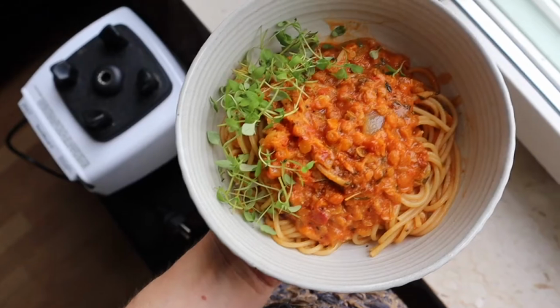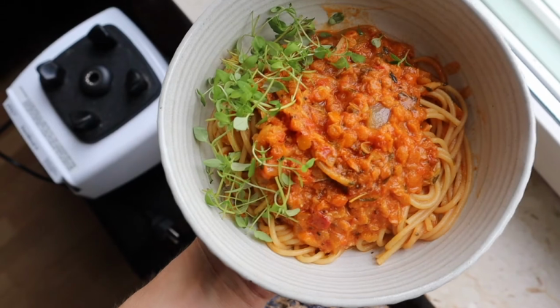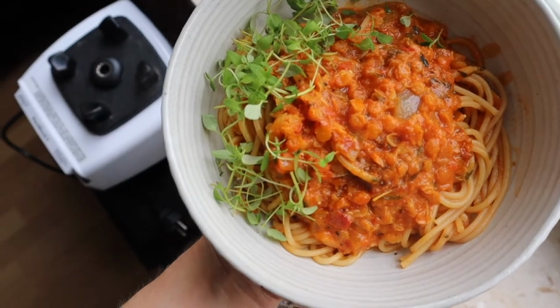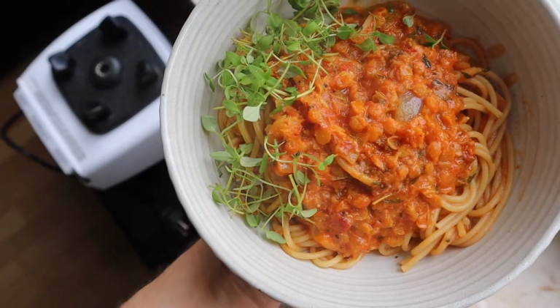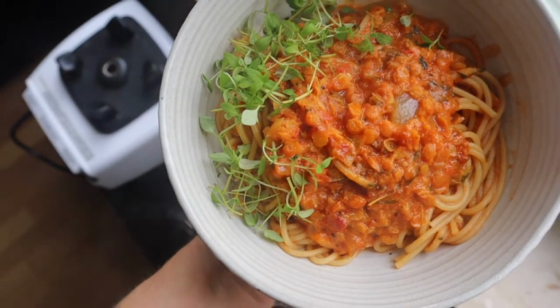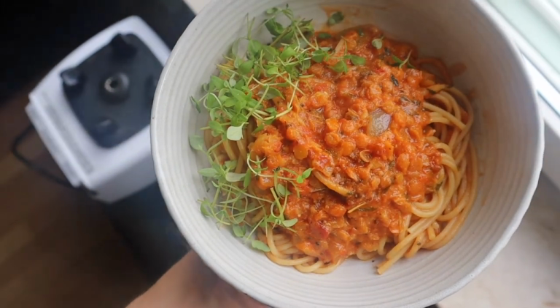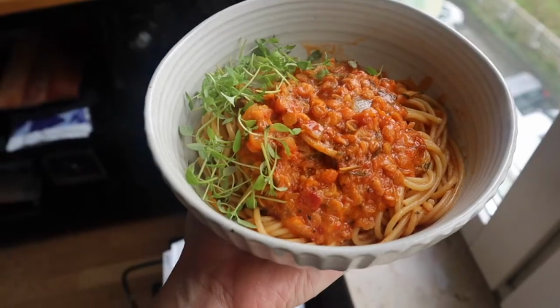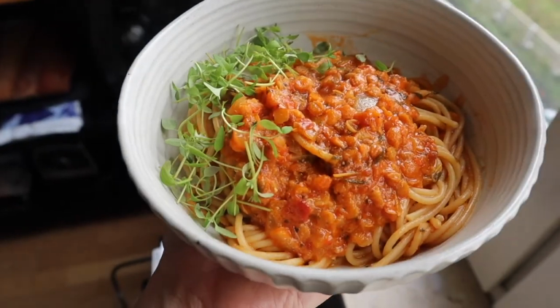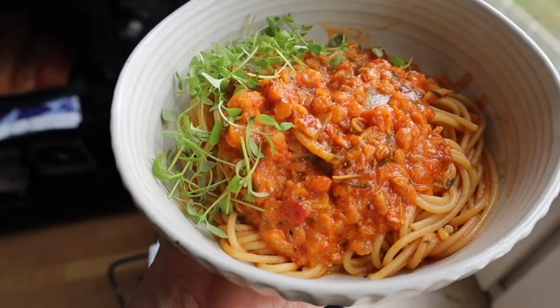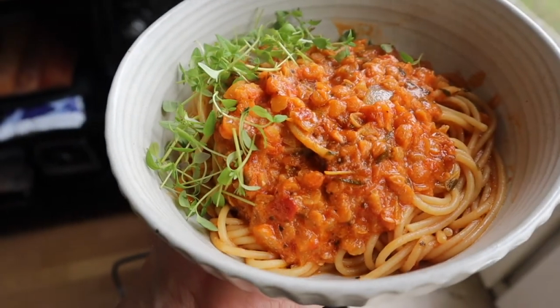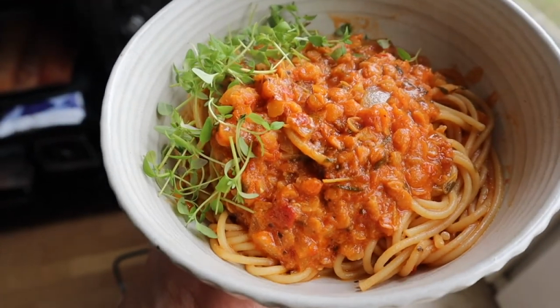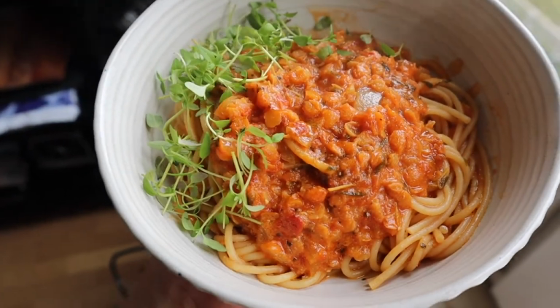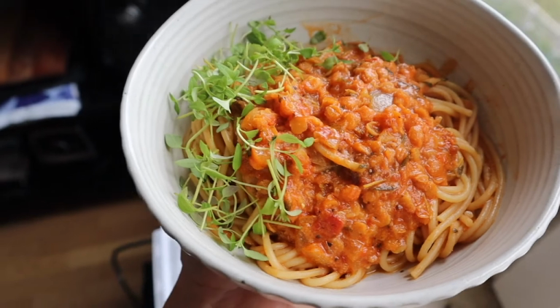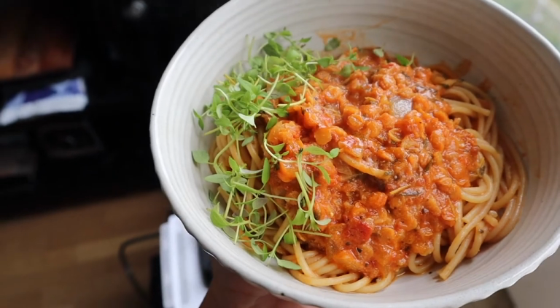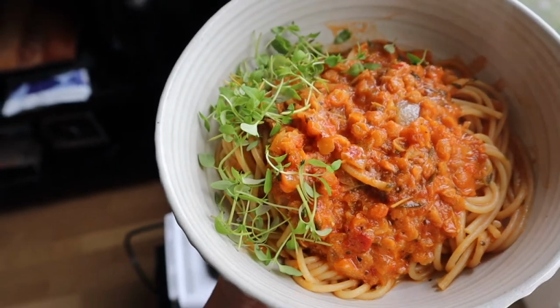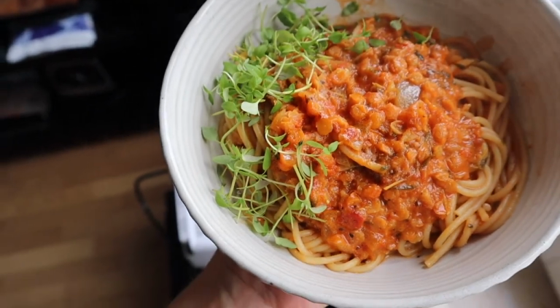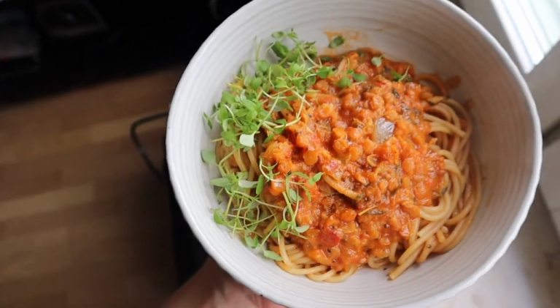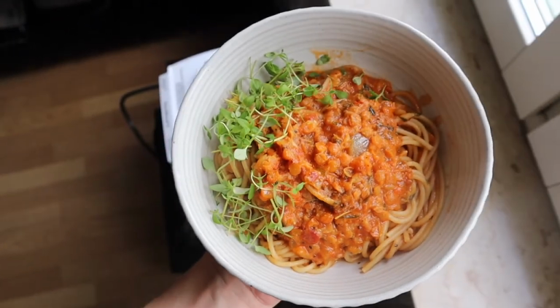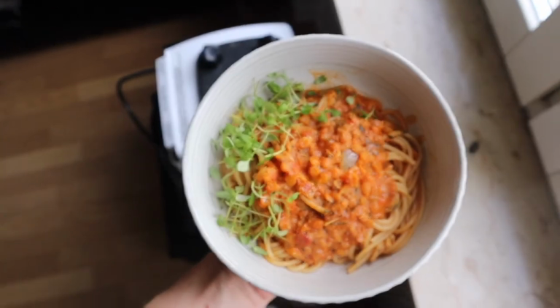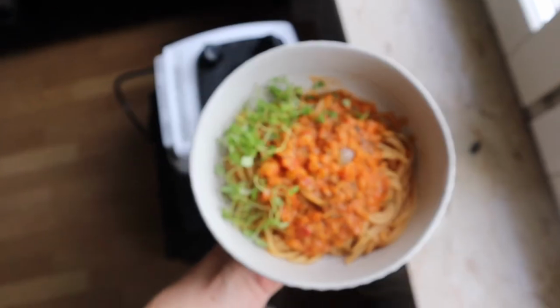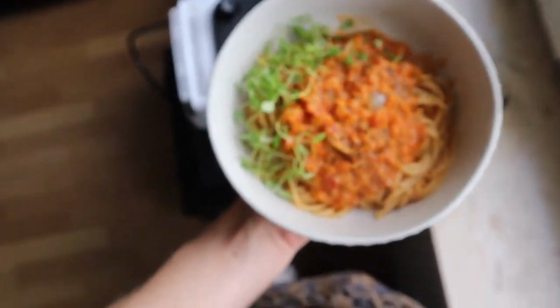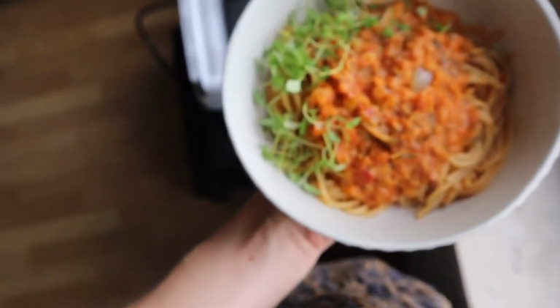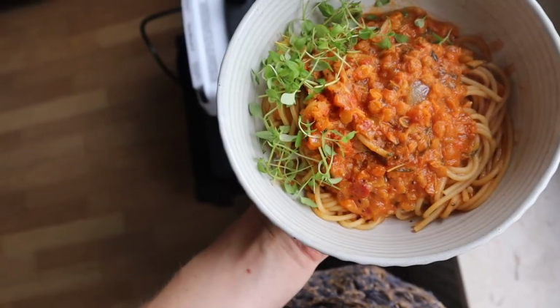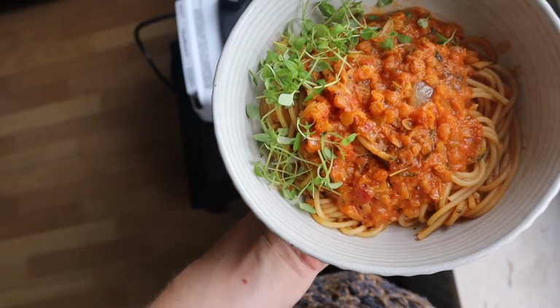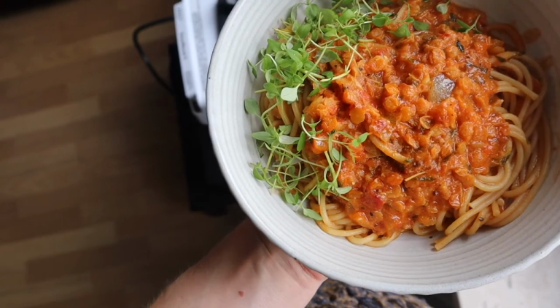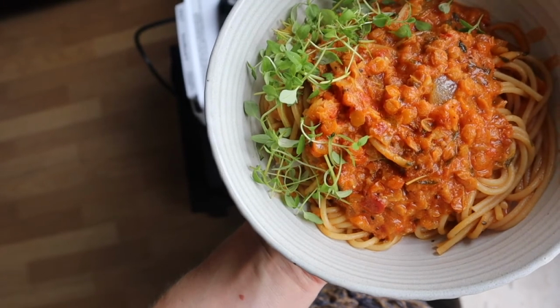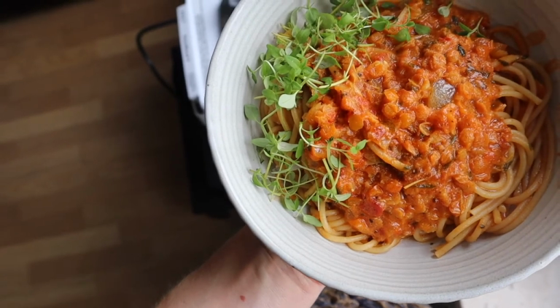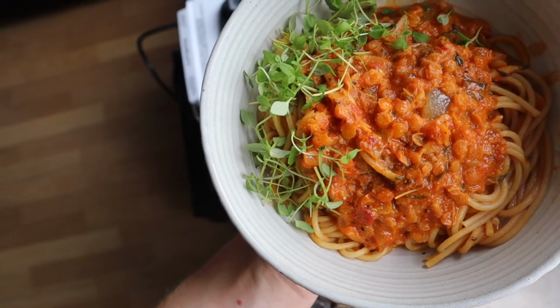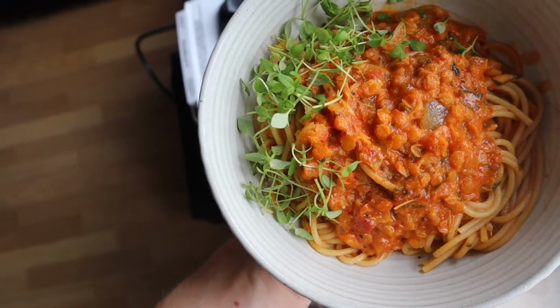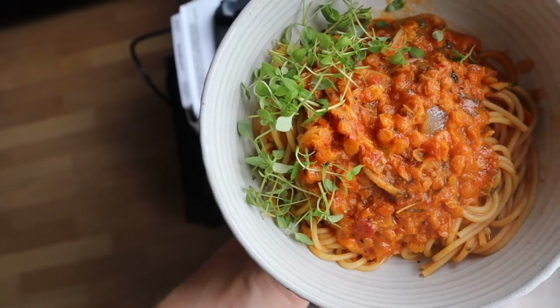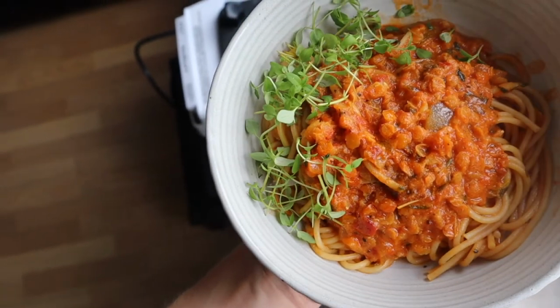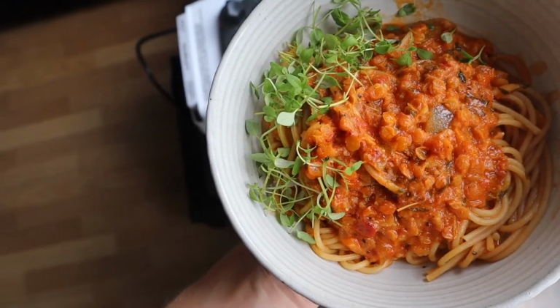Now for this vegan lentil bolognese. Due to its warm orange color, it's perfect if you need to support your sacral chakra a bit more, which is all about your emotional and sexual energy.